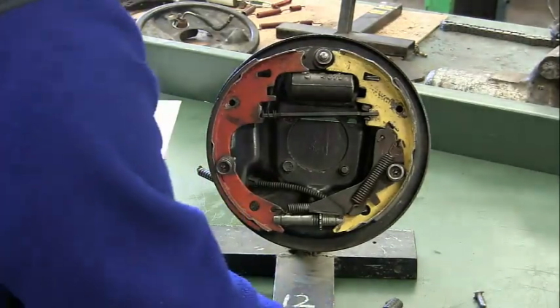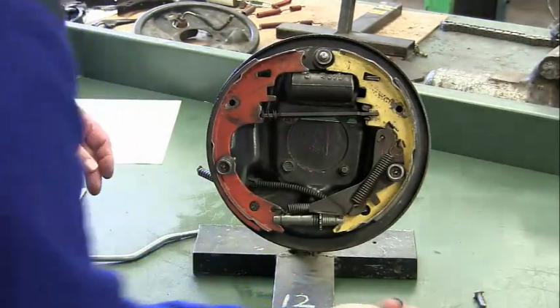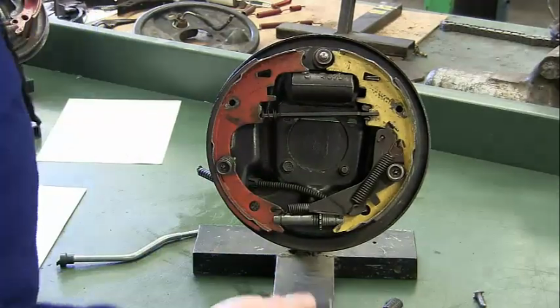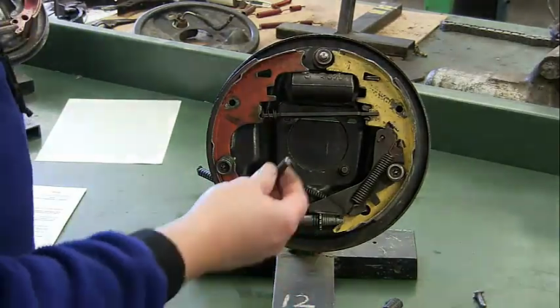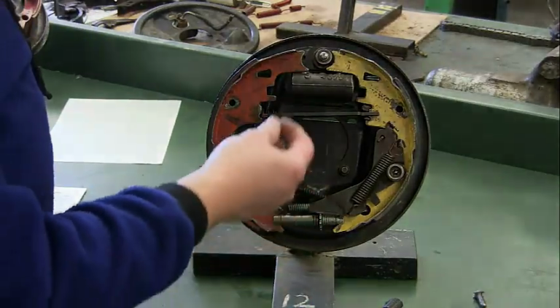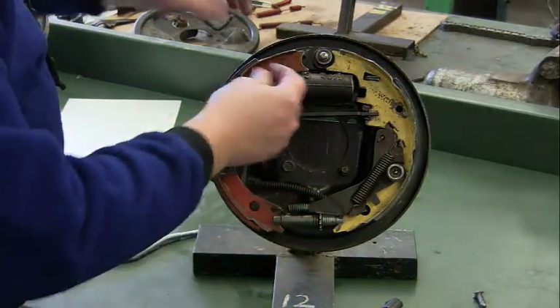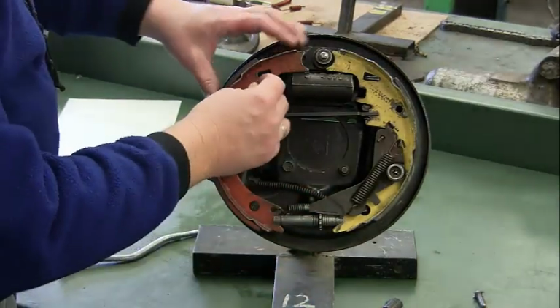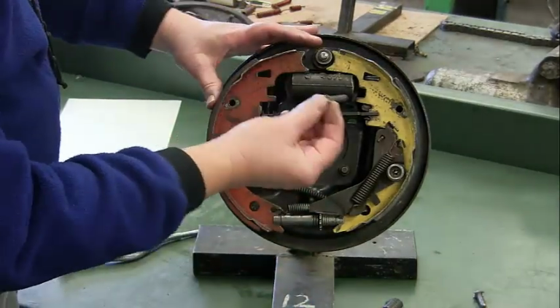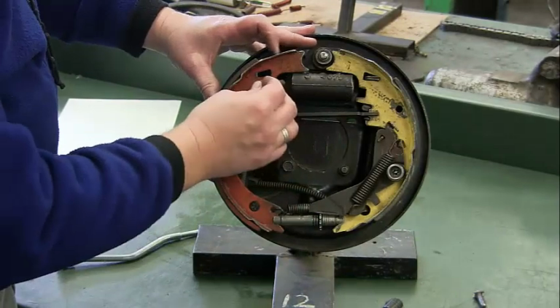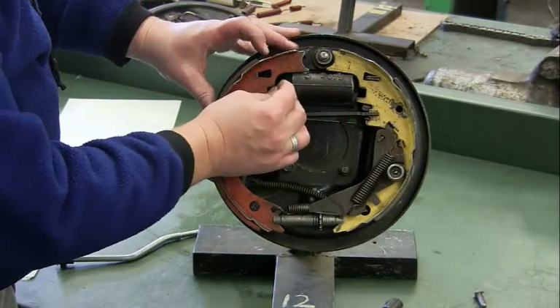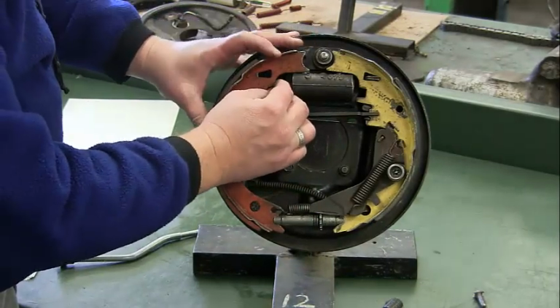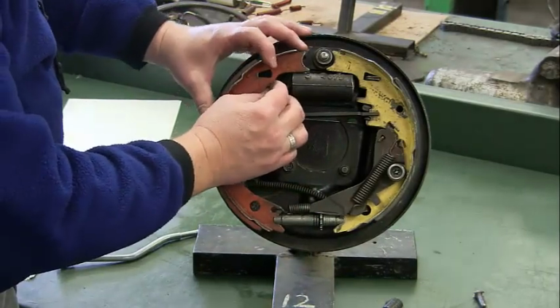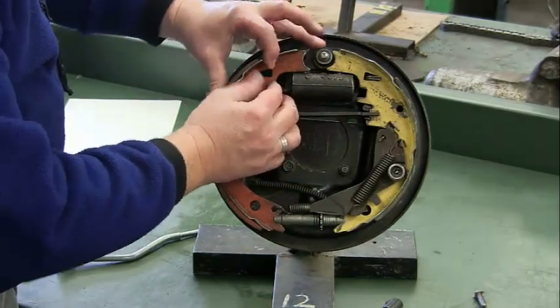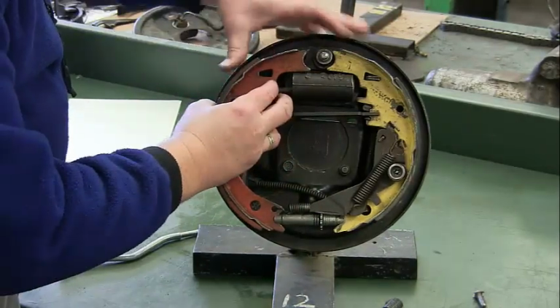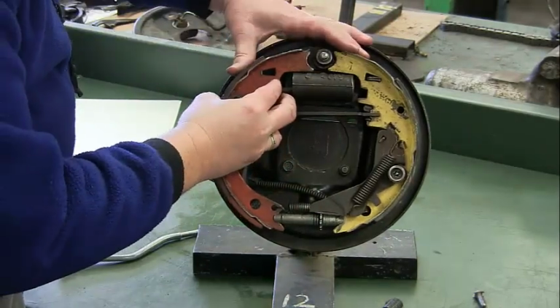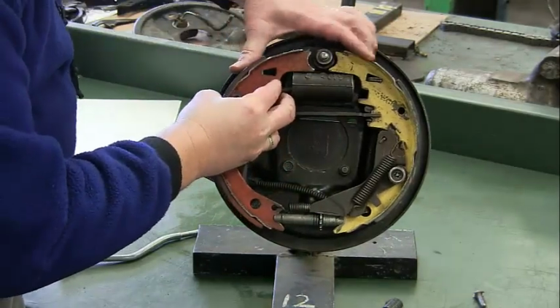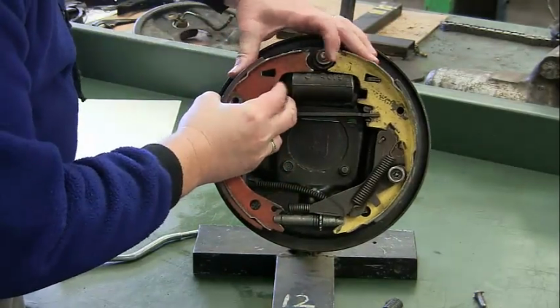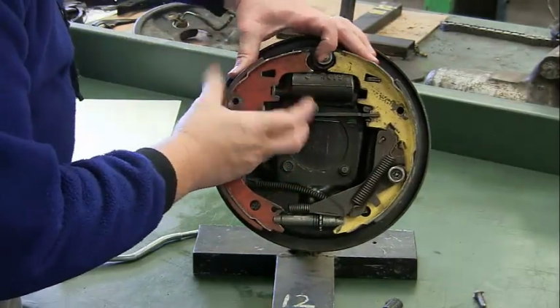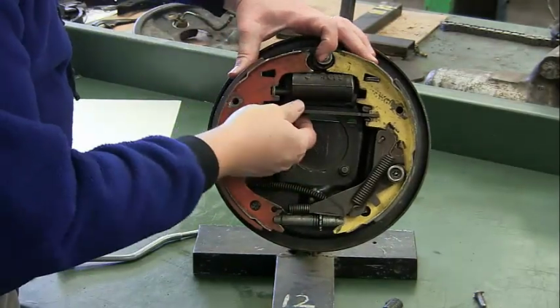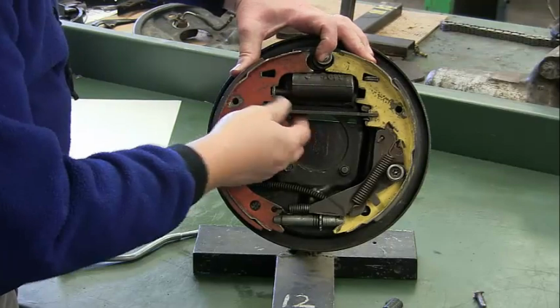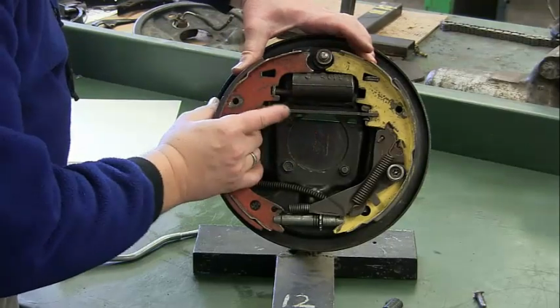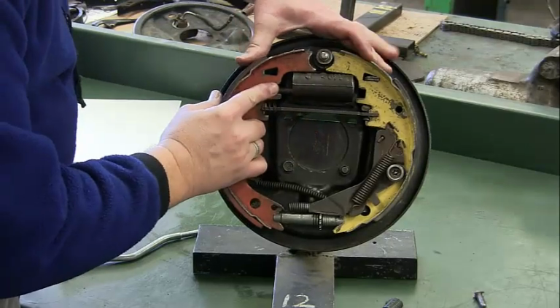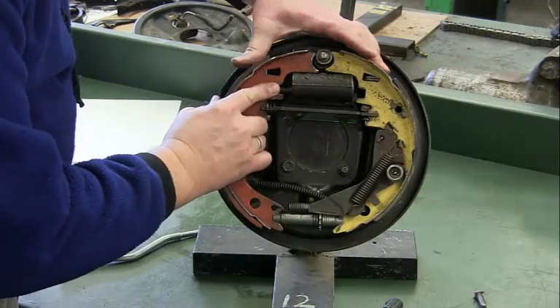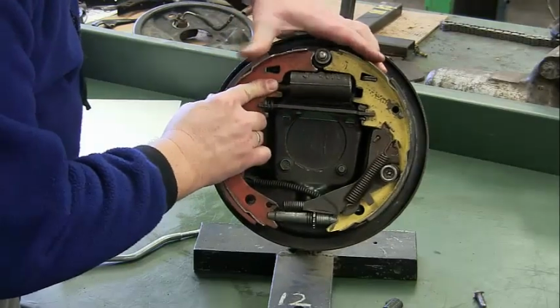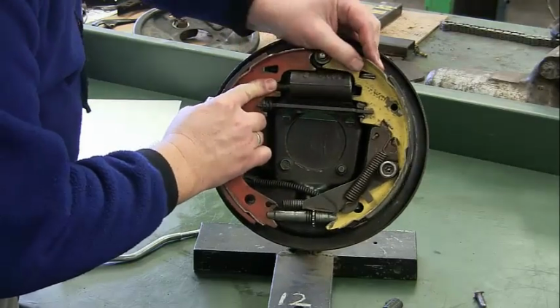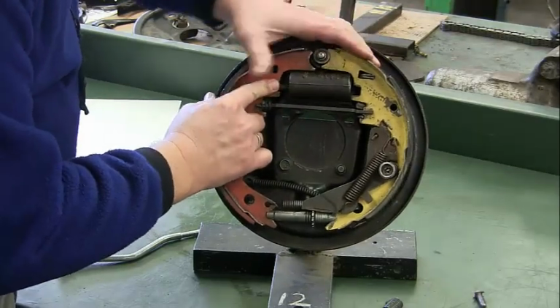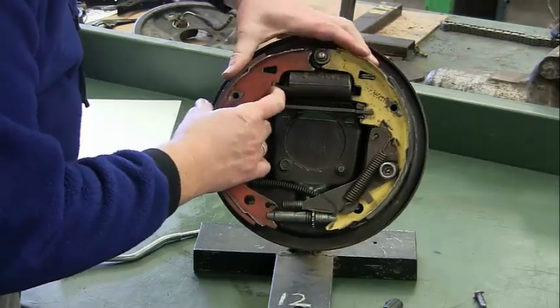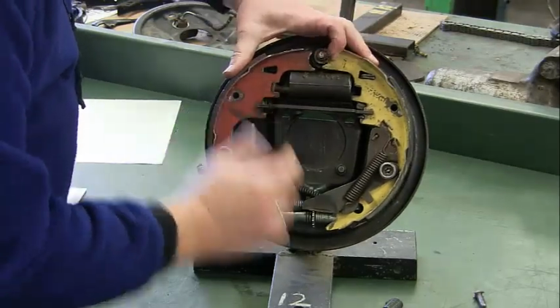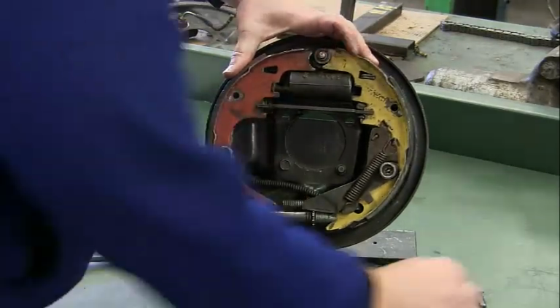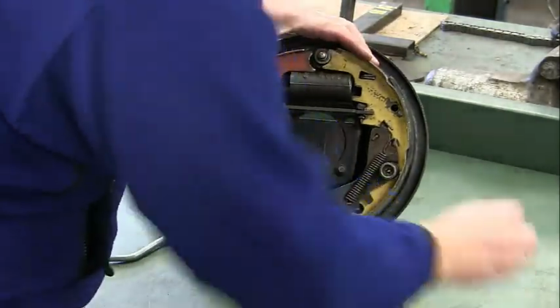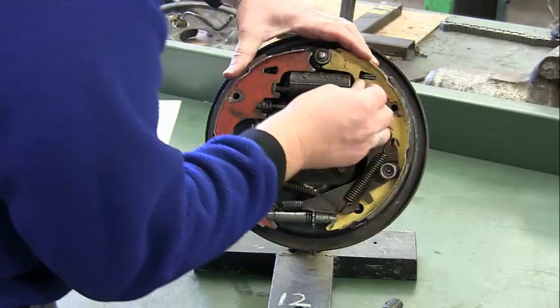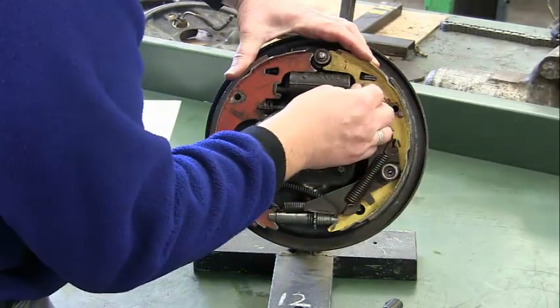Before we go any further, go ahead and put these pins in — the ones that go between the shoes and our wheel cylinder. Get those in place.